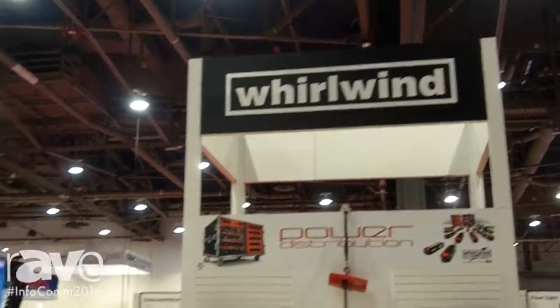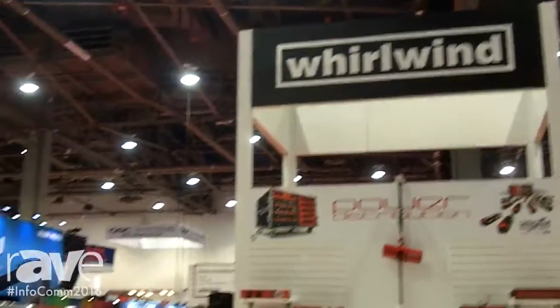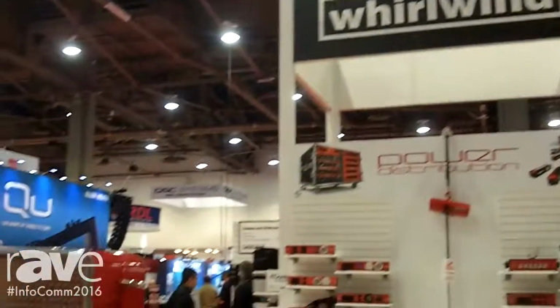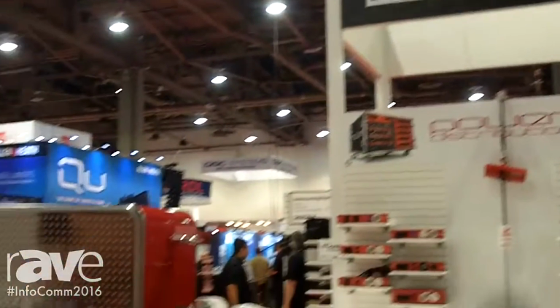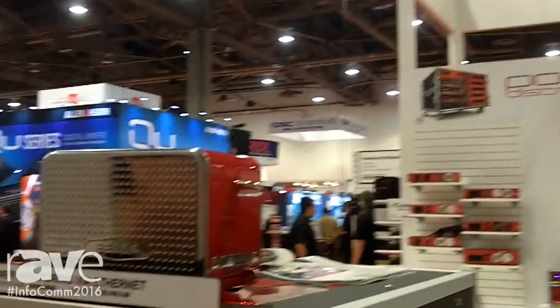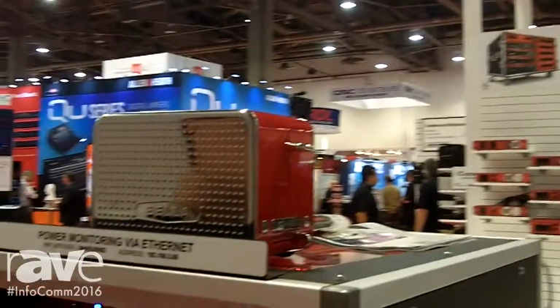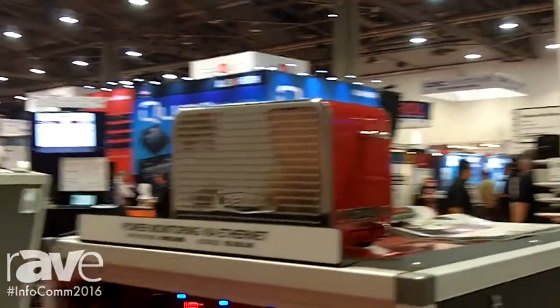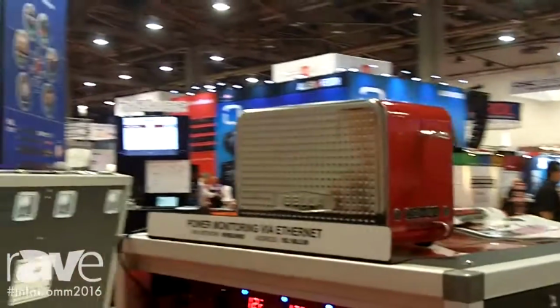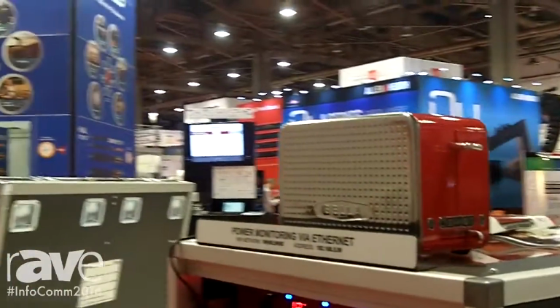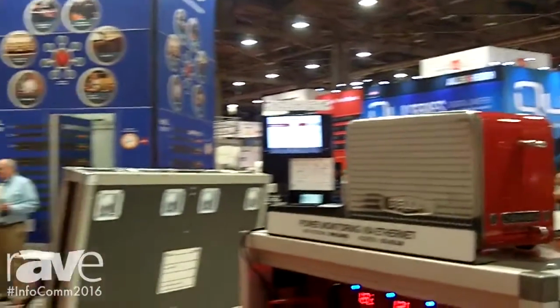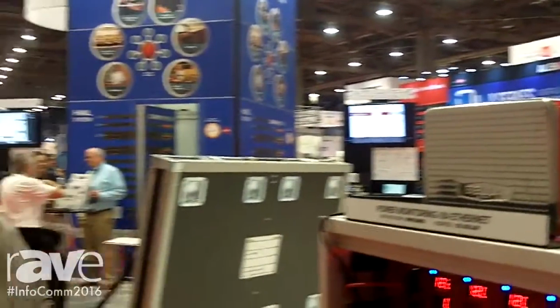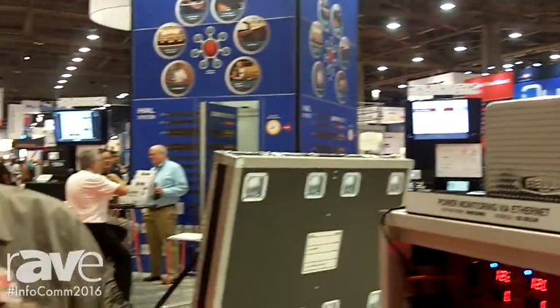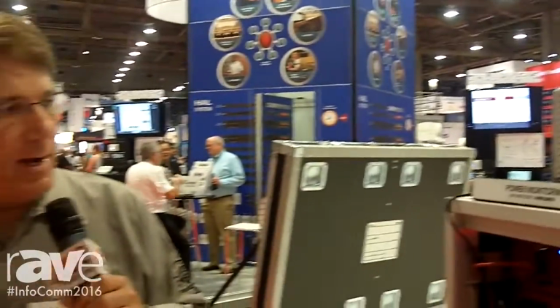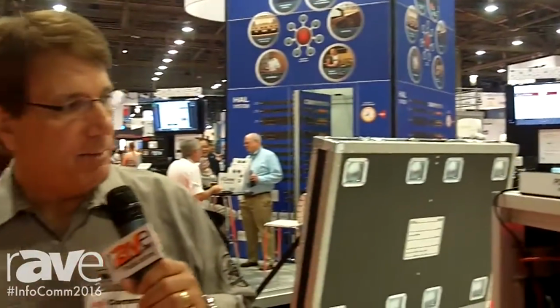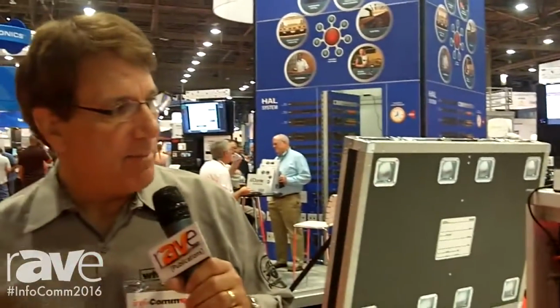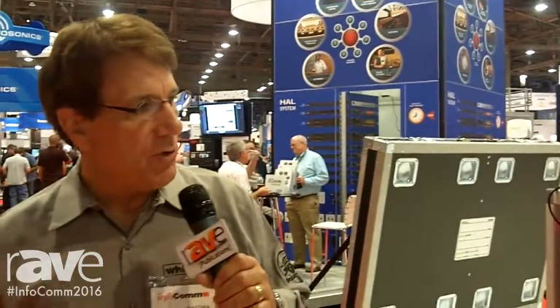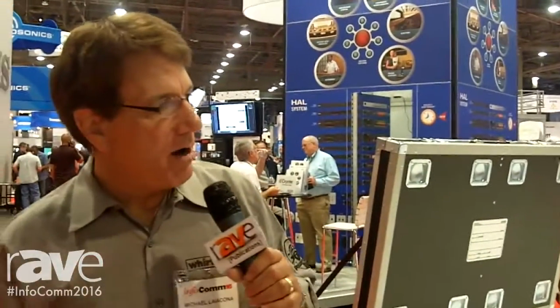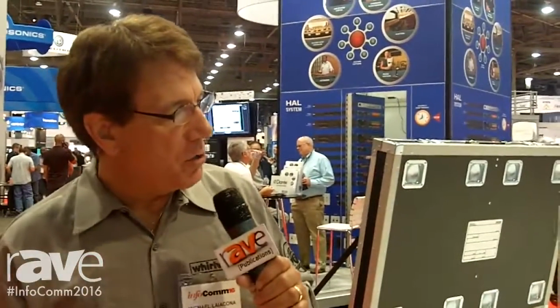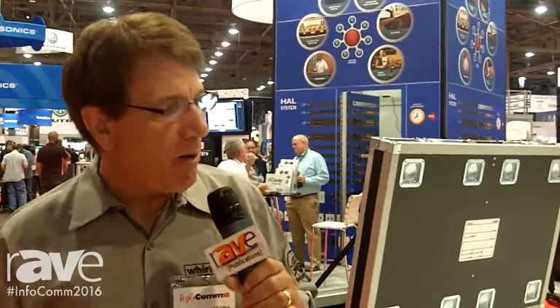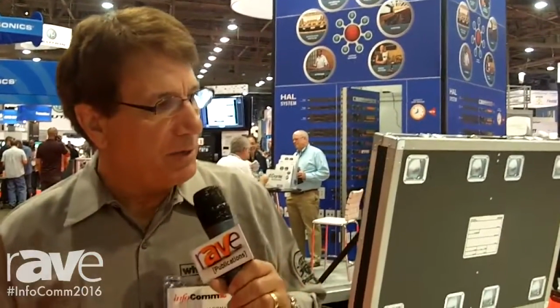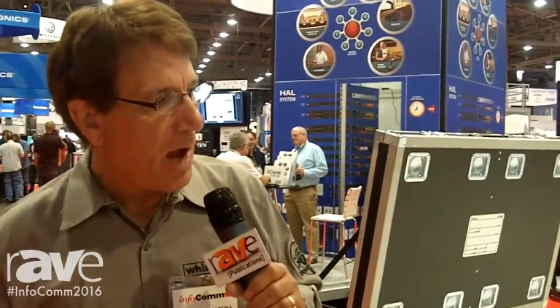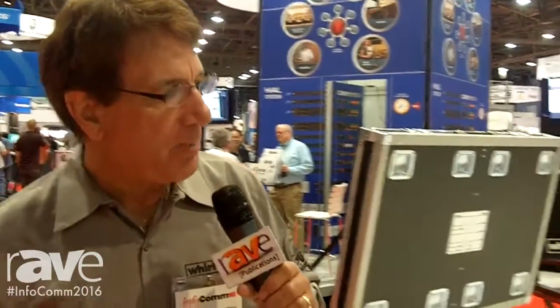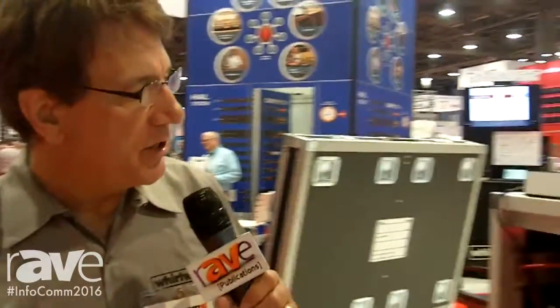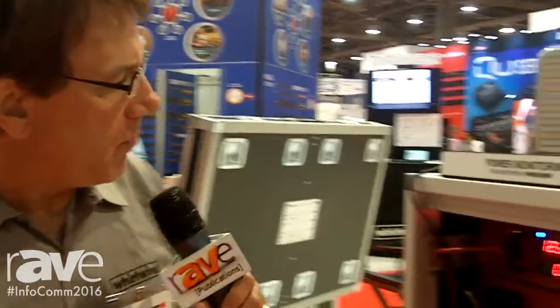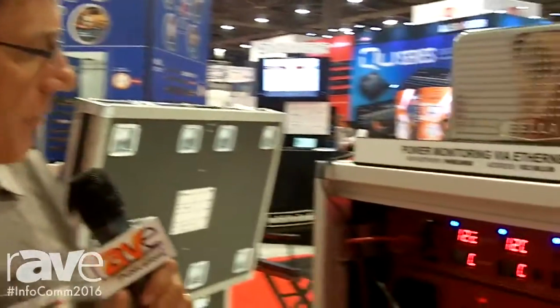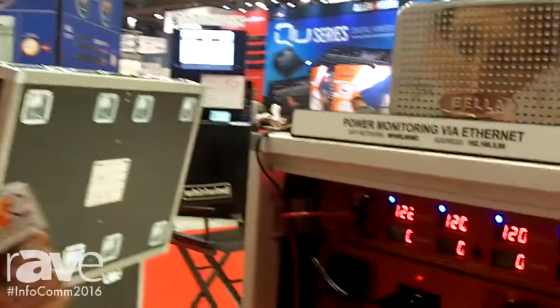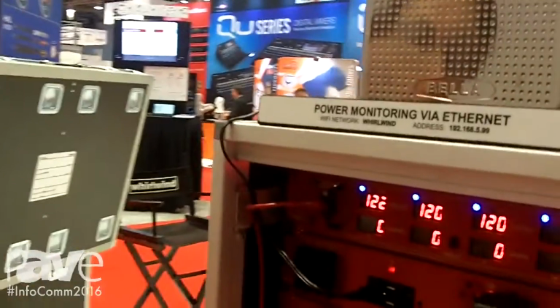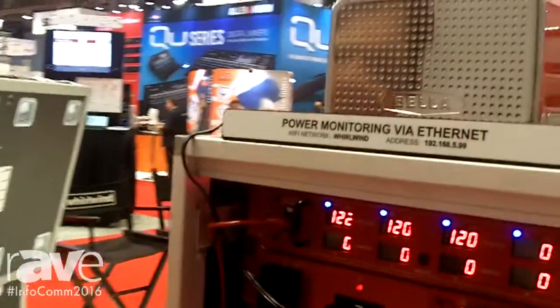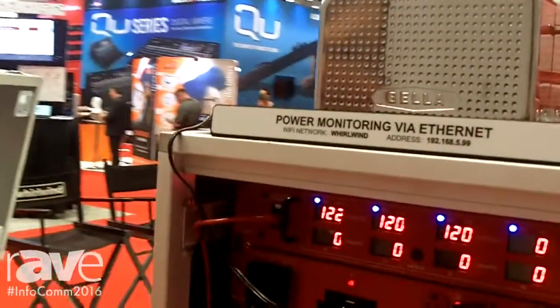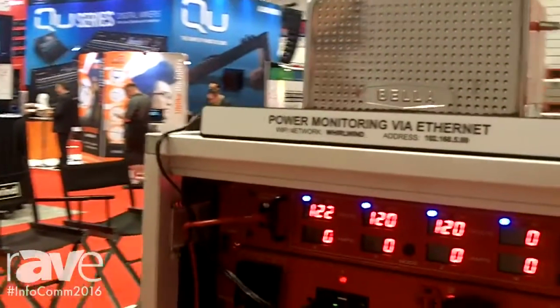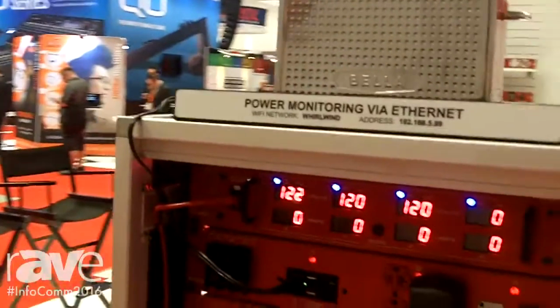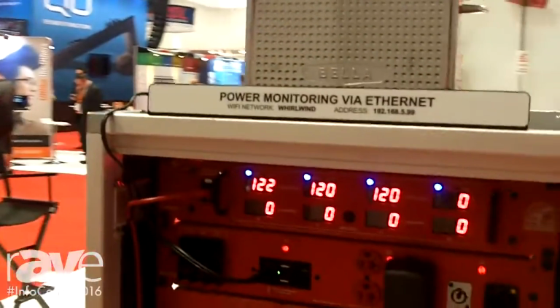Hi, I'm Michael at Whirlwind. I'm here at the Whirlwind booth for Infocom and I'm going to demonstrate our new power meter on our power distro called the PL-PM1 meter.